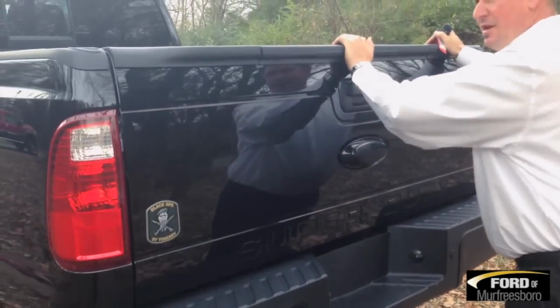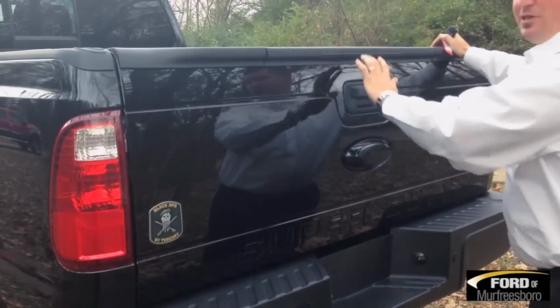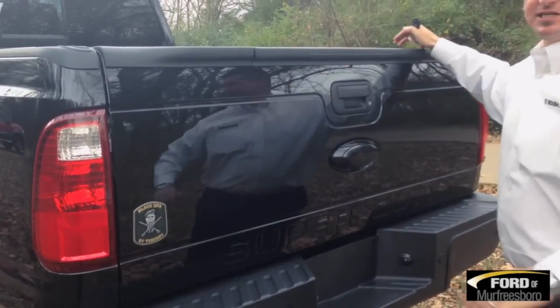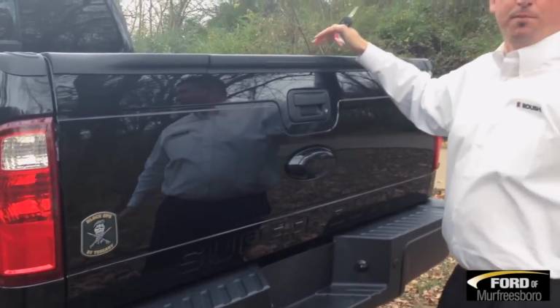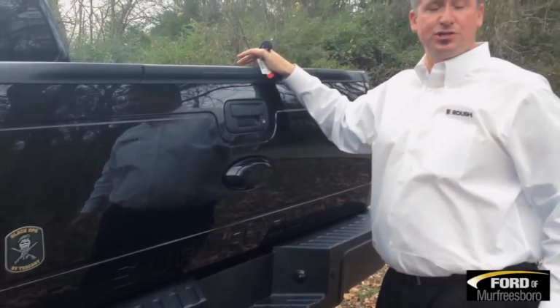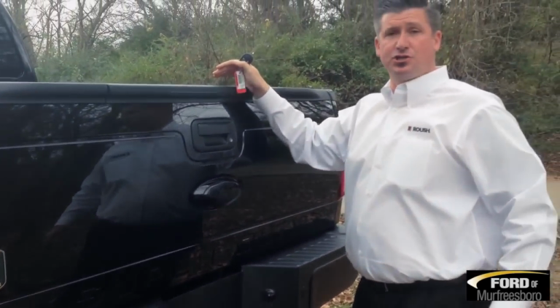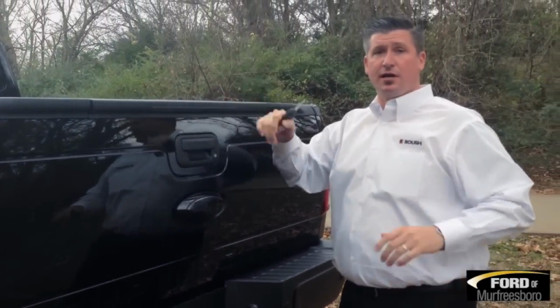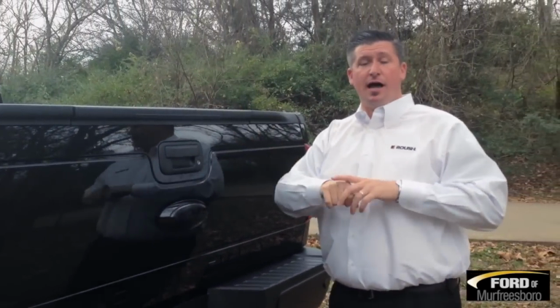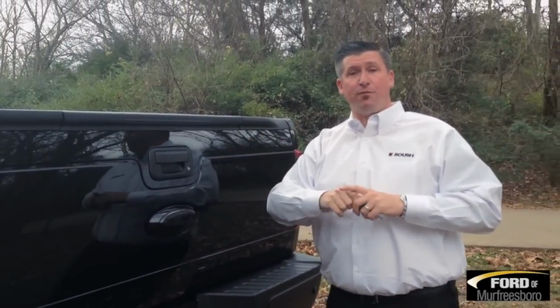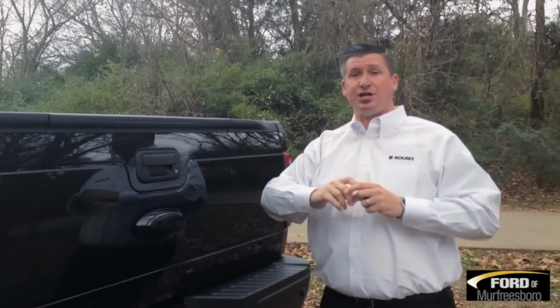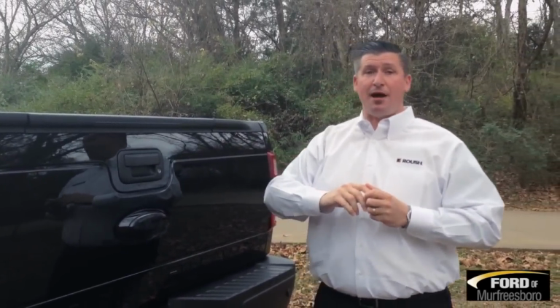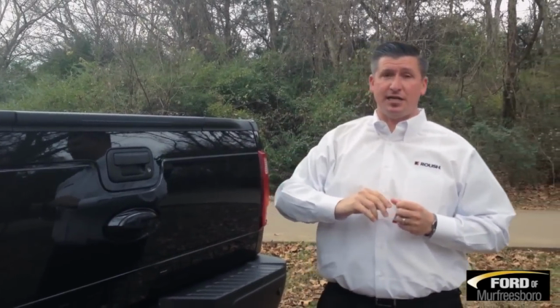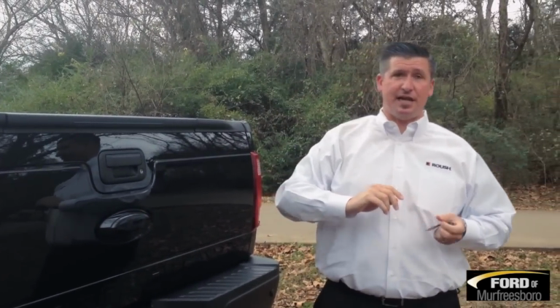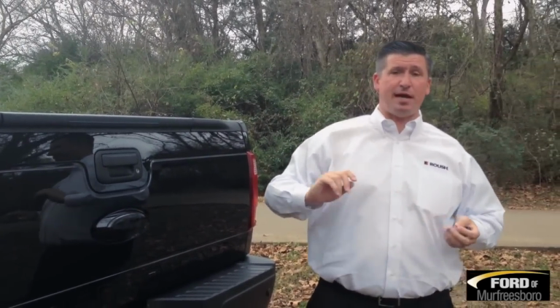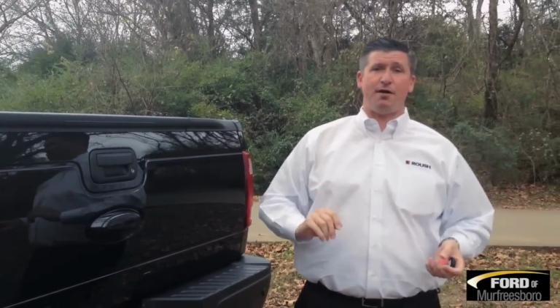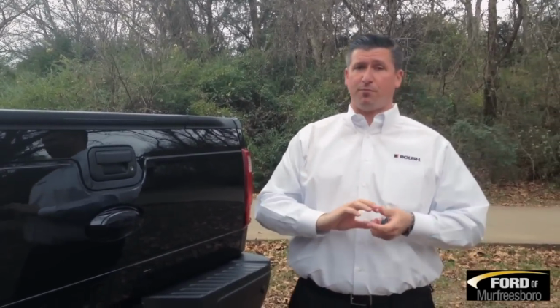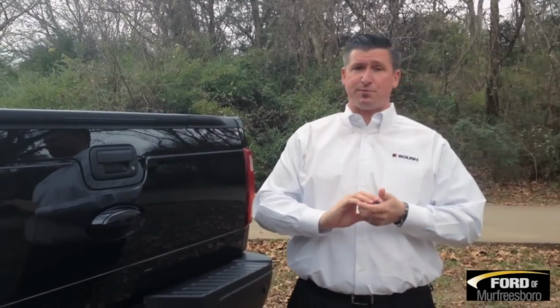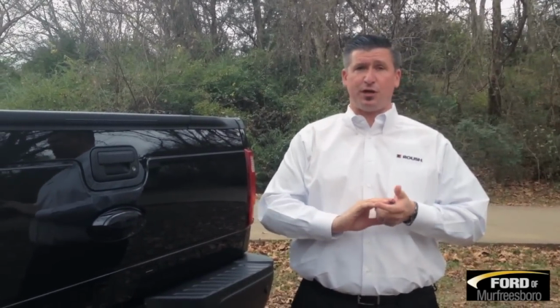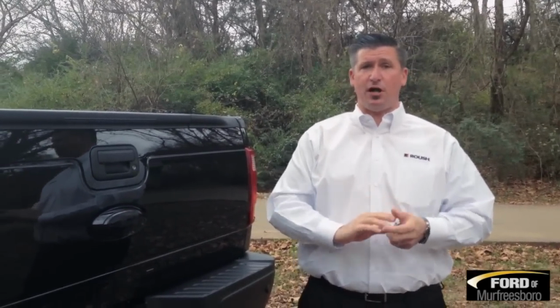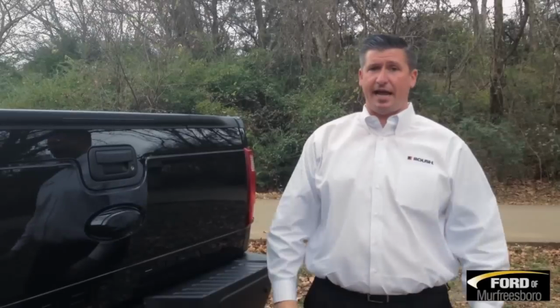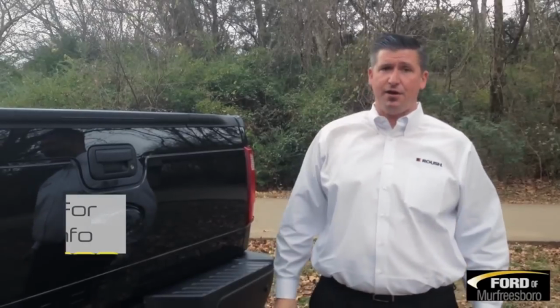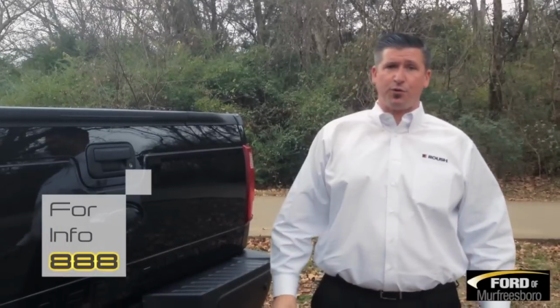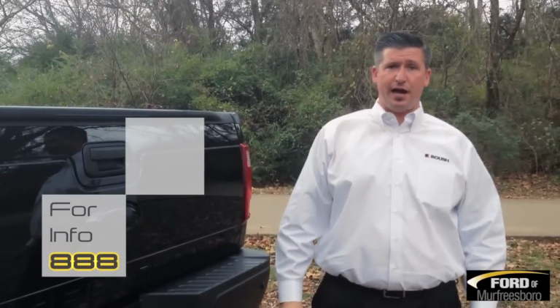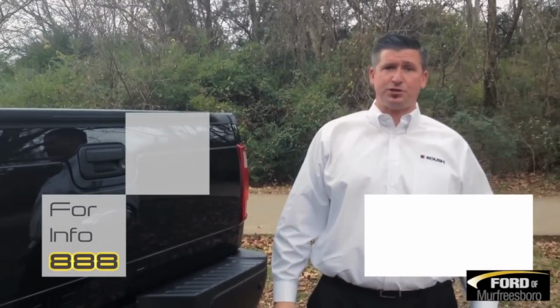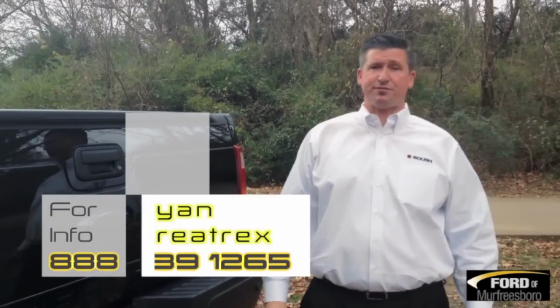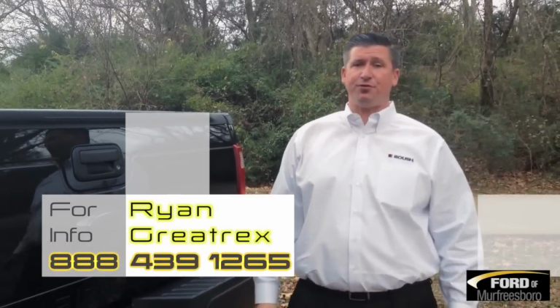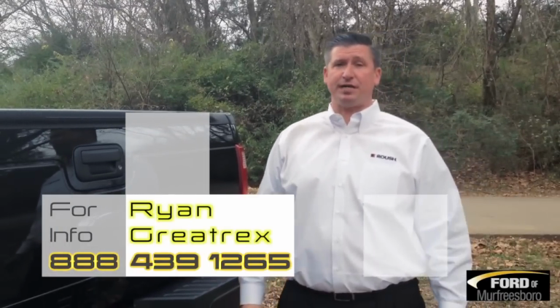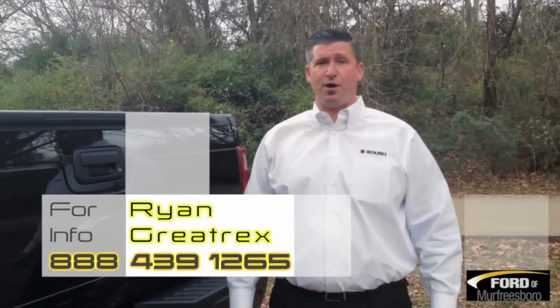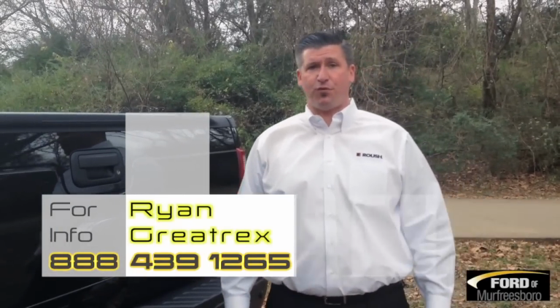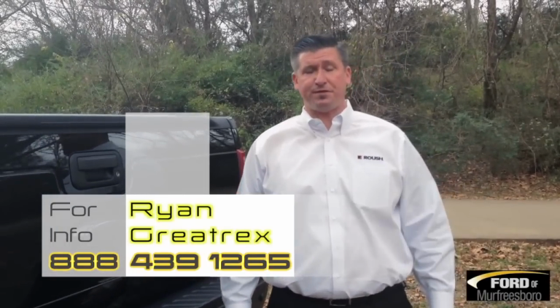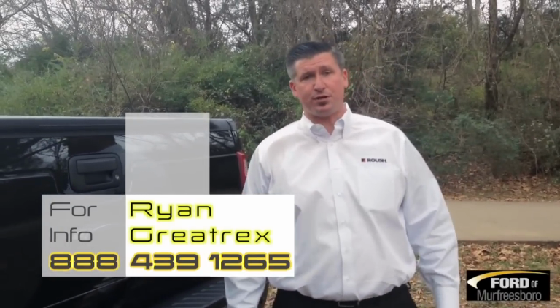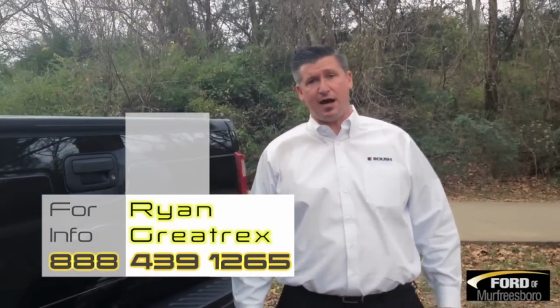If you'd like to see more pictures of the truck, information about Tuscany, or information about Ford of Murfreesboro, you can give me a call at 888-439-1265. You can also find us on the web at FordofMurfreesboro.com.